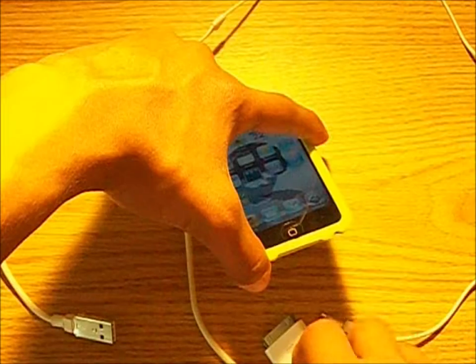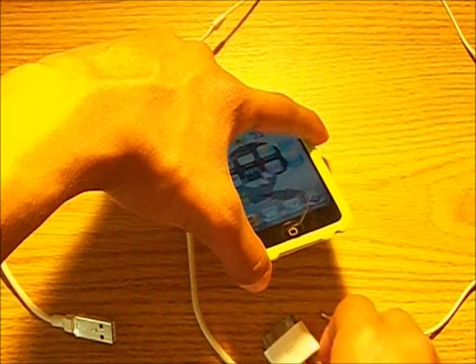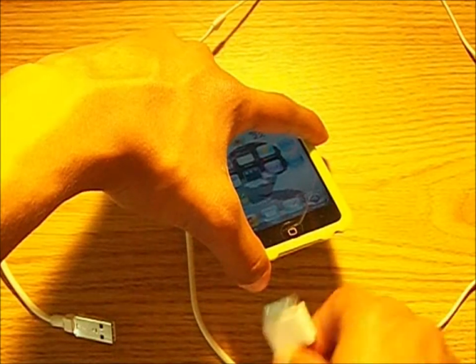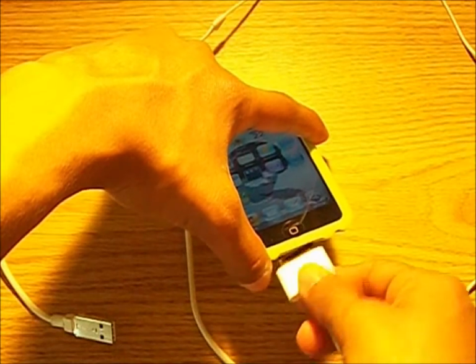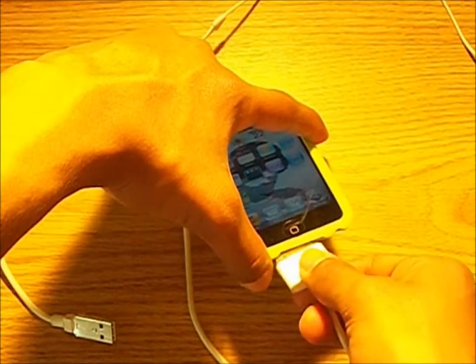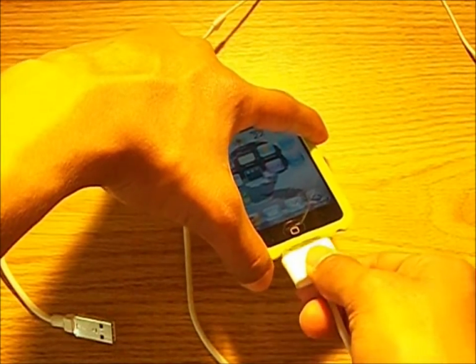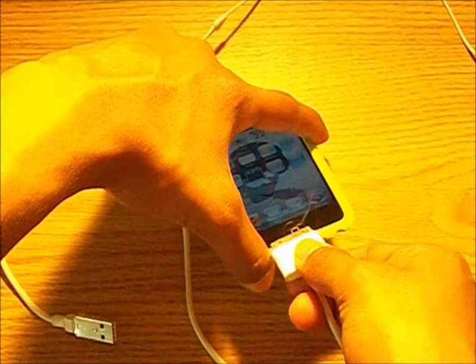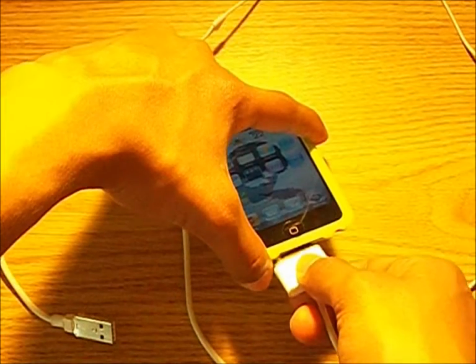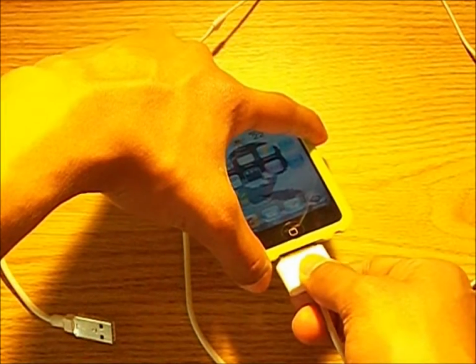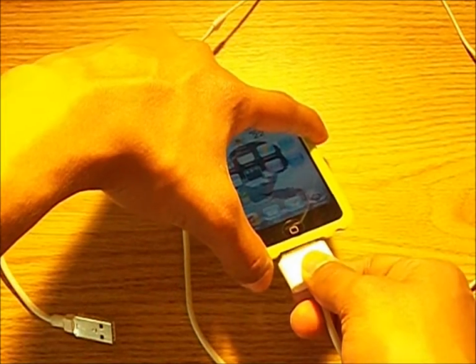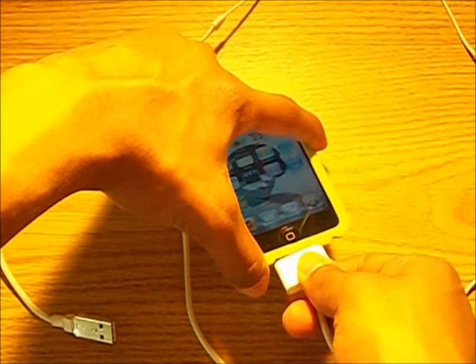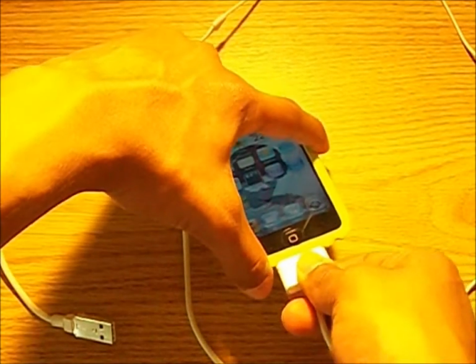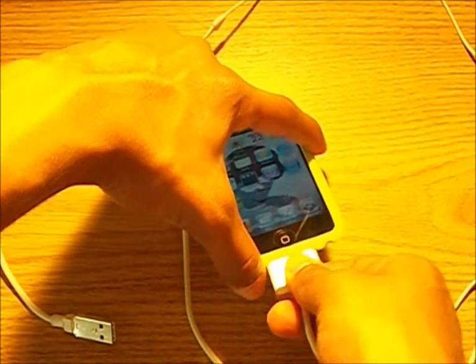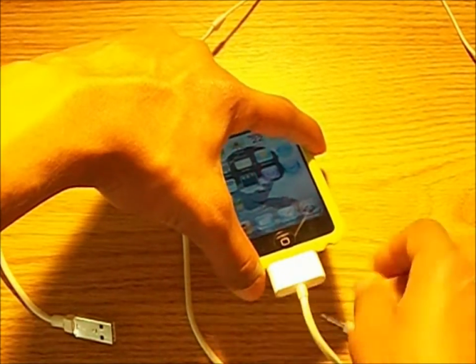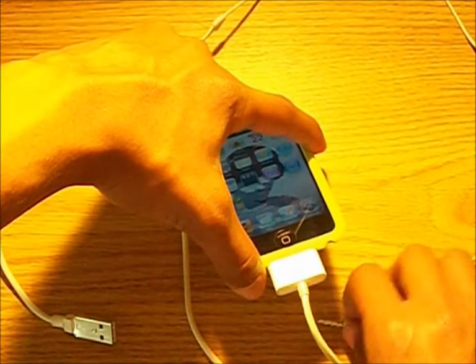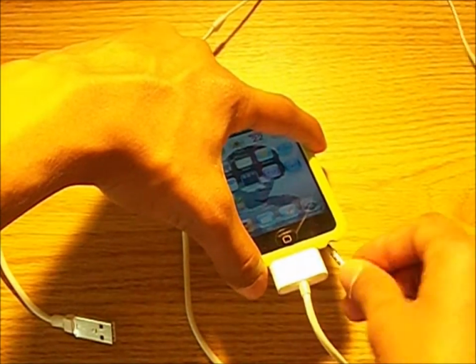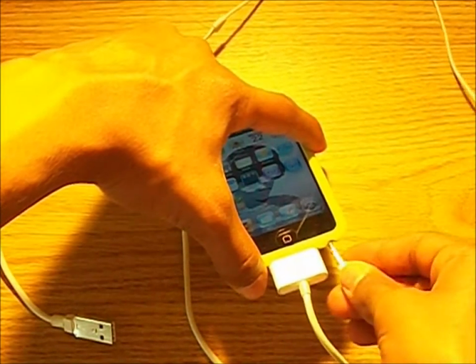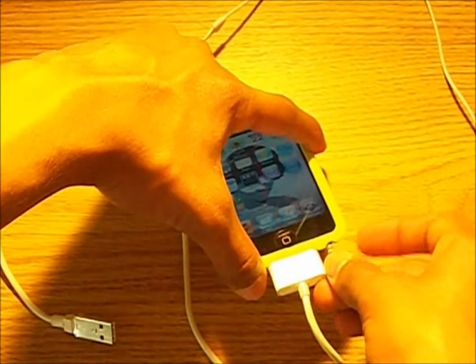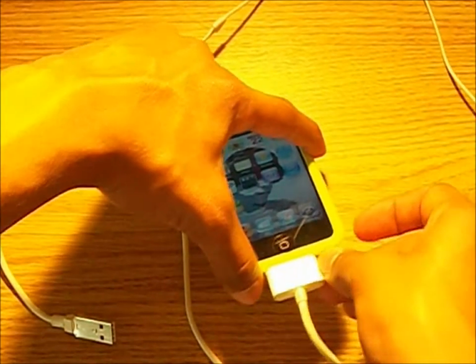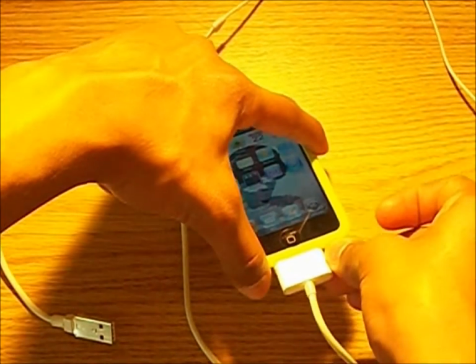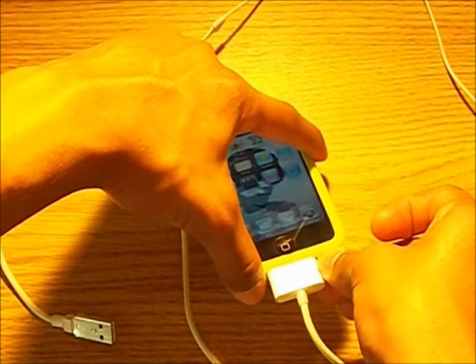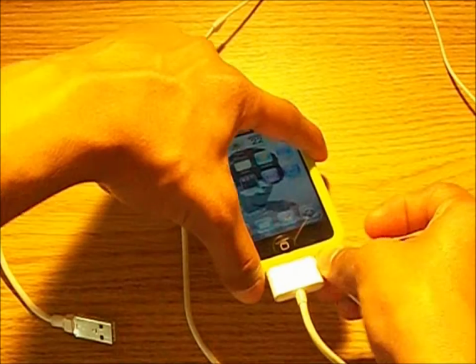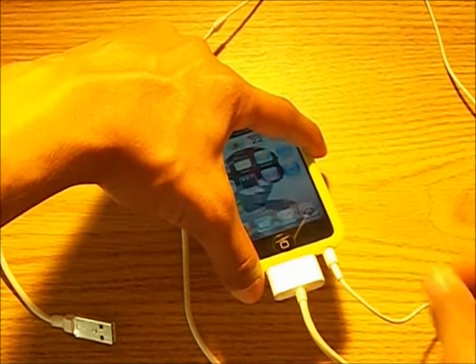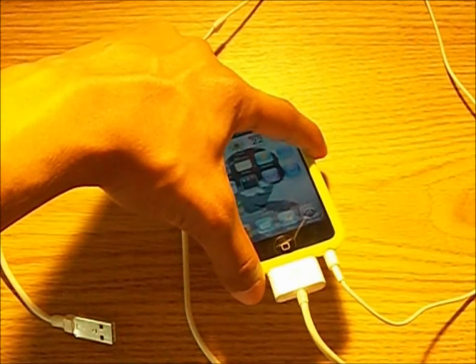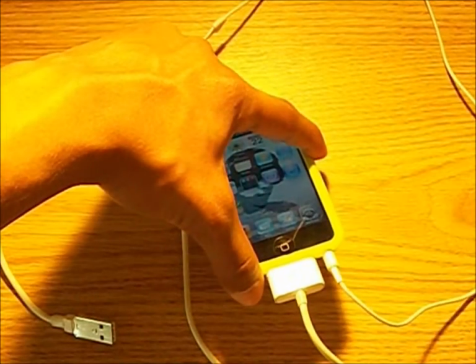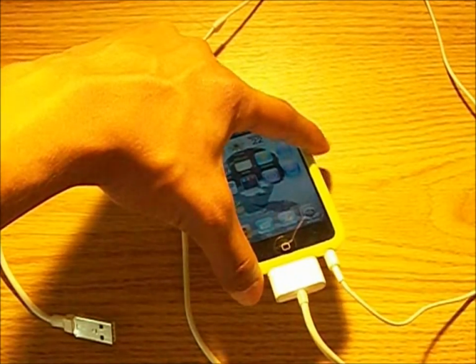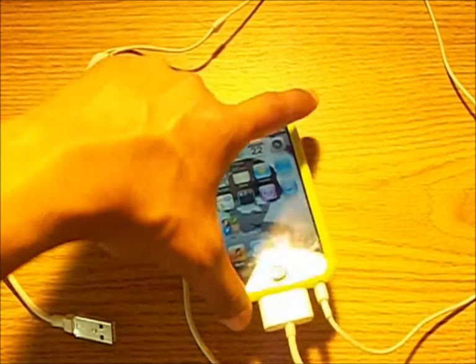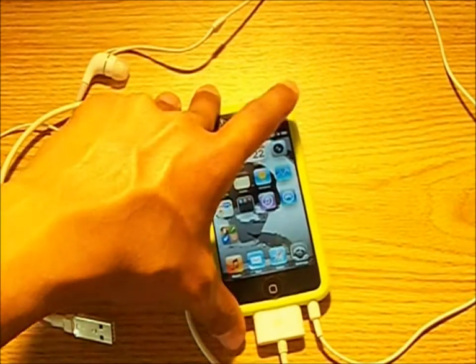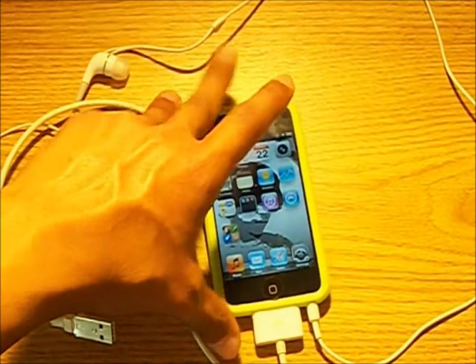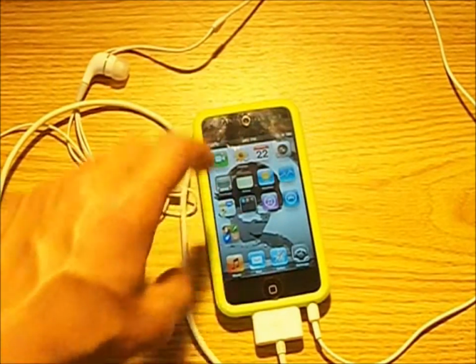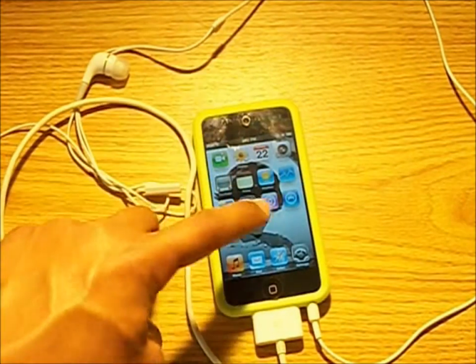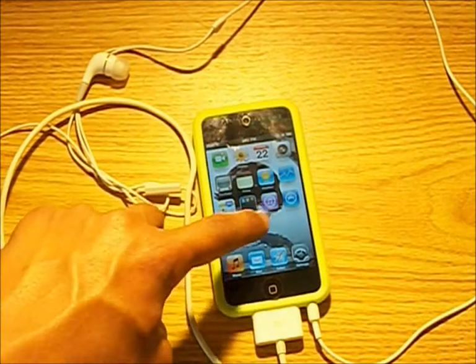Charging ports work perfect with any USB cable, but docking may be limited. The headphone jack is open to pretty much any headphone type, whether you're using stock Apple headphones or even Beats by Dre.